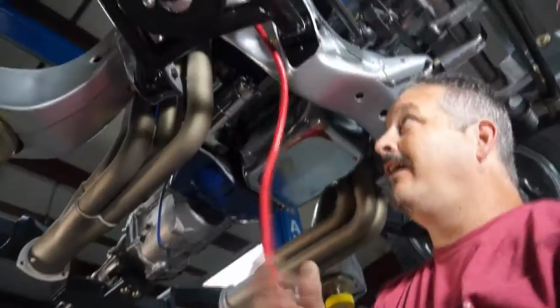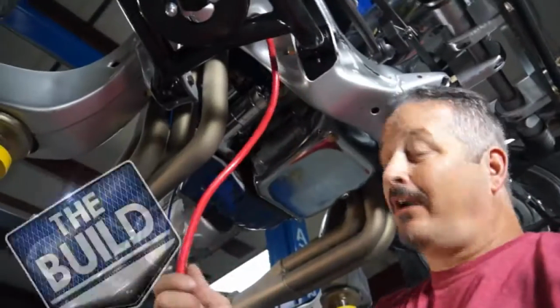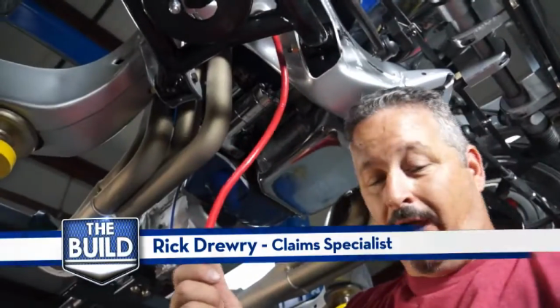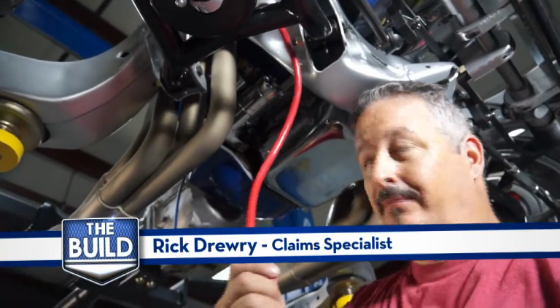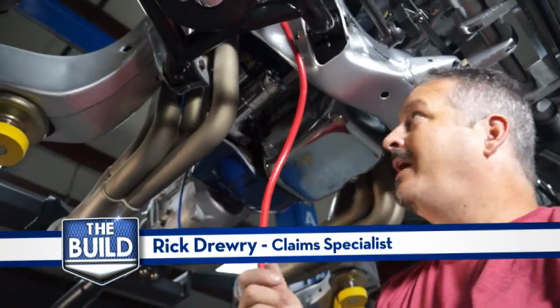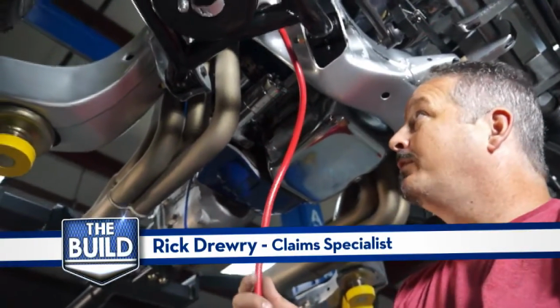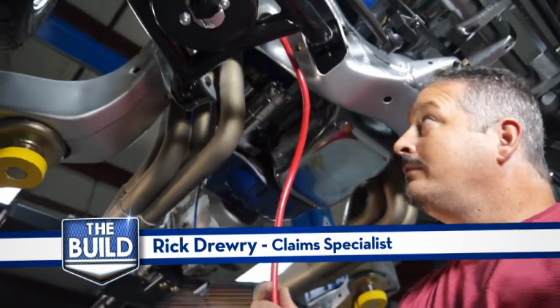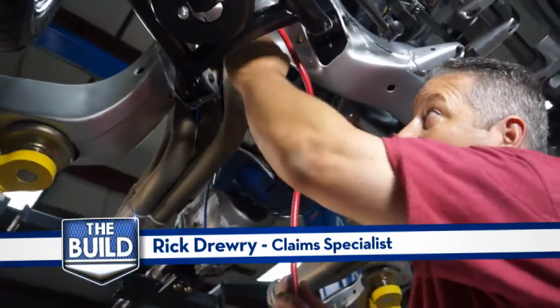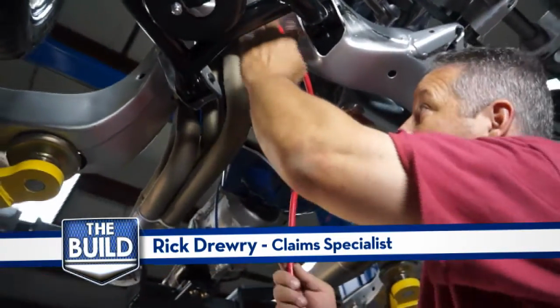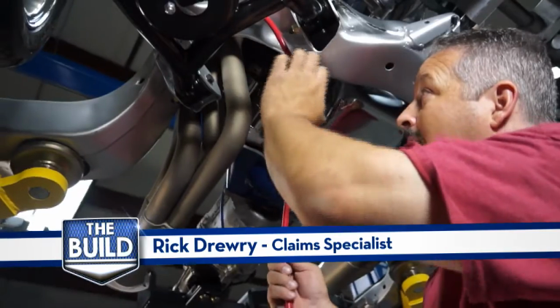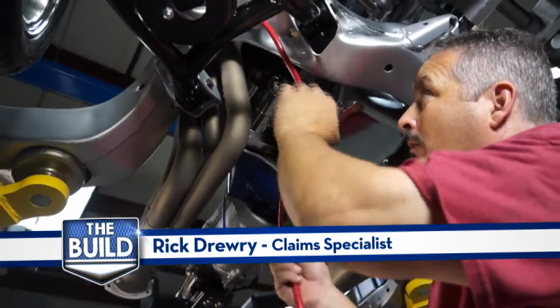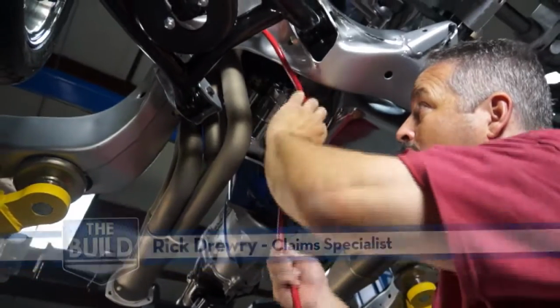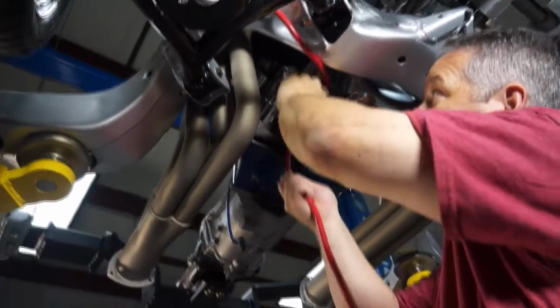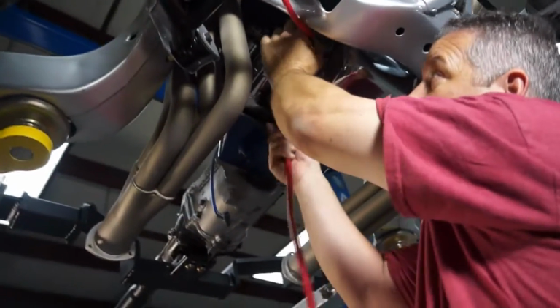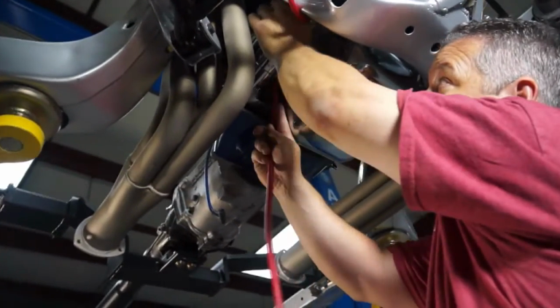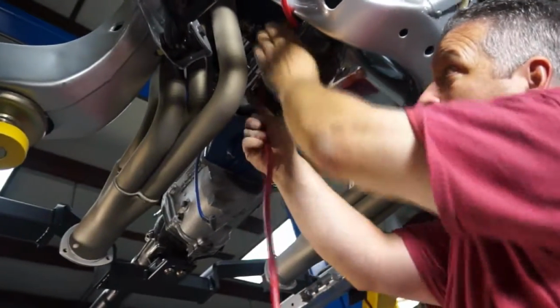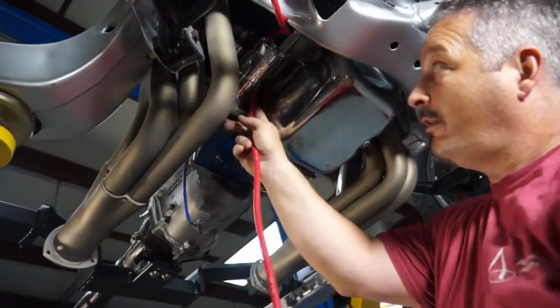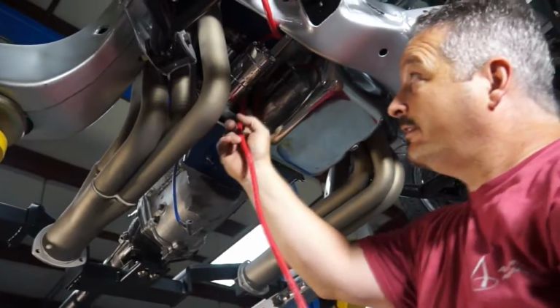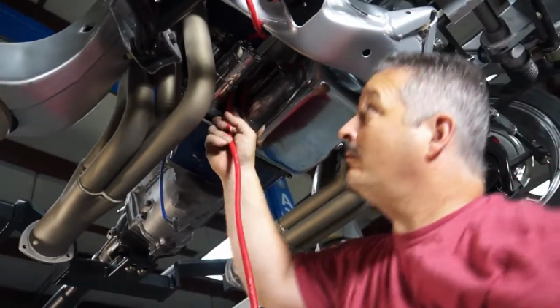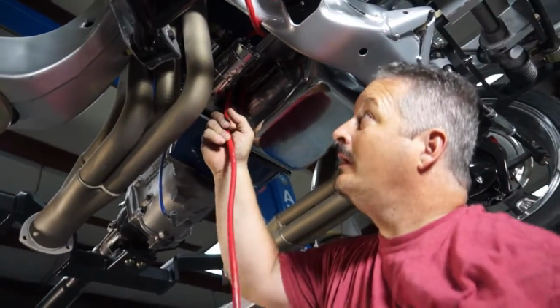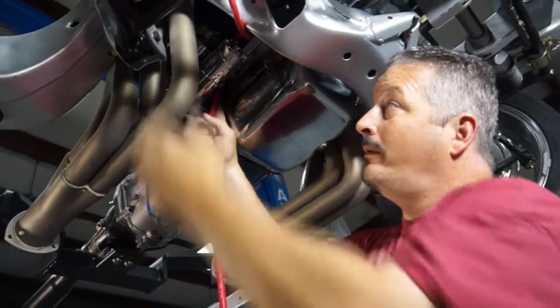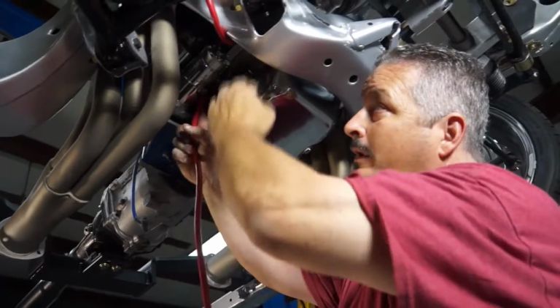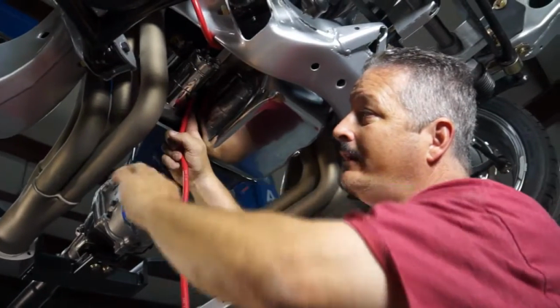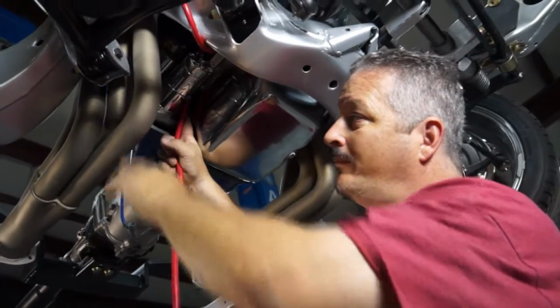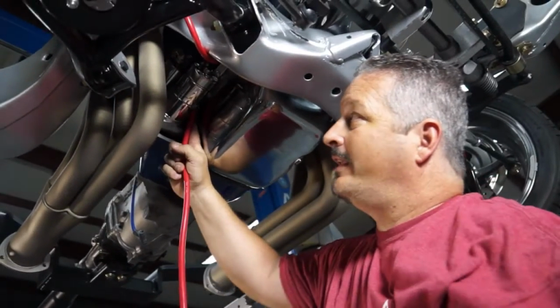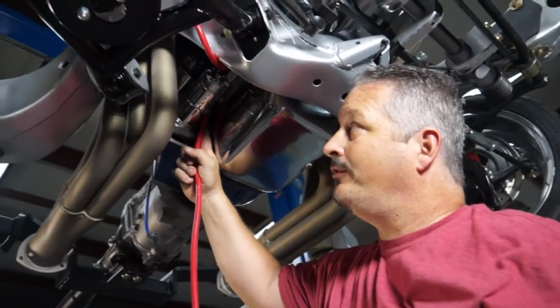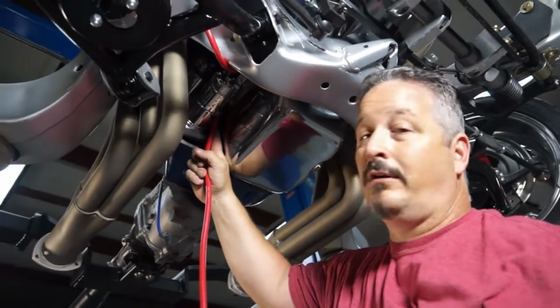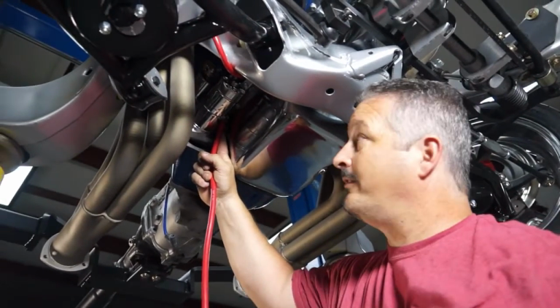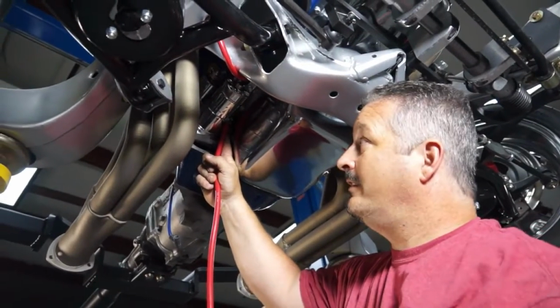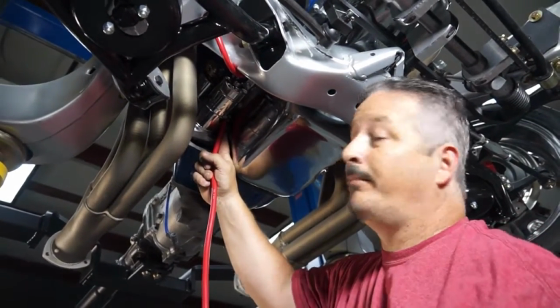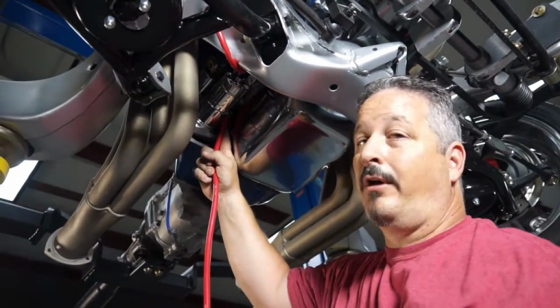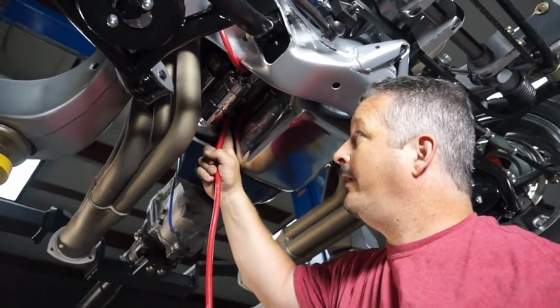Alright, we got our battery cable through, coming out of this hole right here, and what we'll do is wrap it up and over the top of the starter to the solenoid. That way we've got plenty of clearance because of the headers. You don't want it close to the headers because it literally could burn the coating right off.